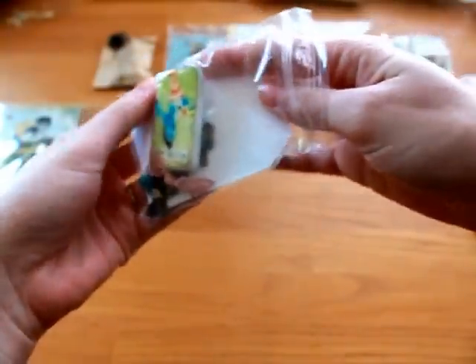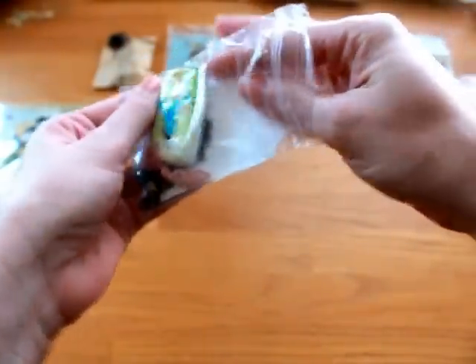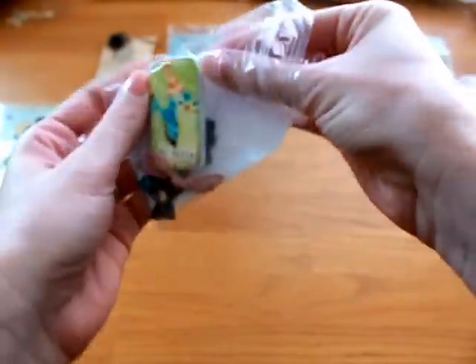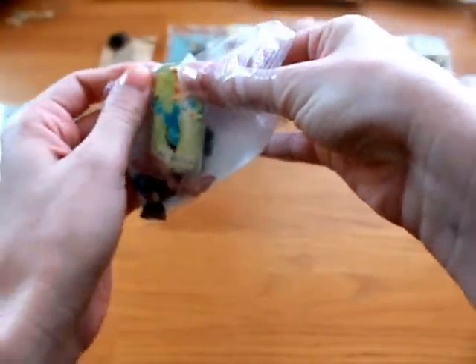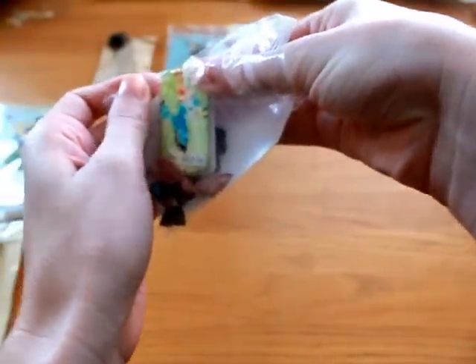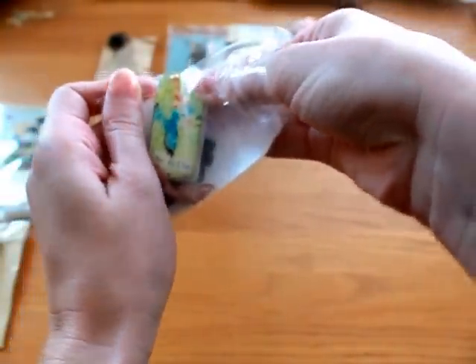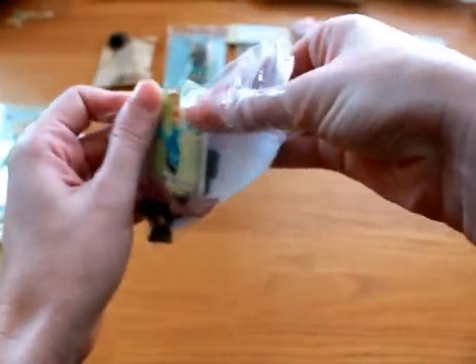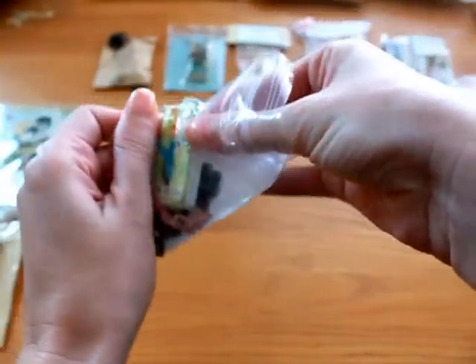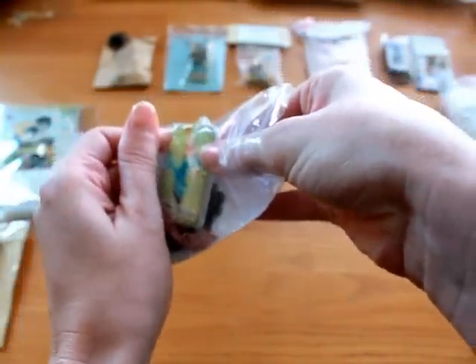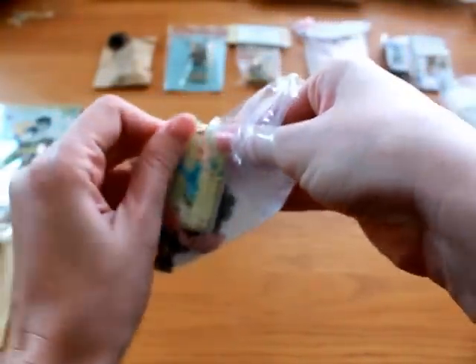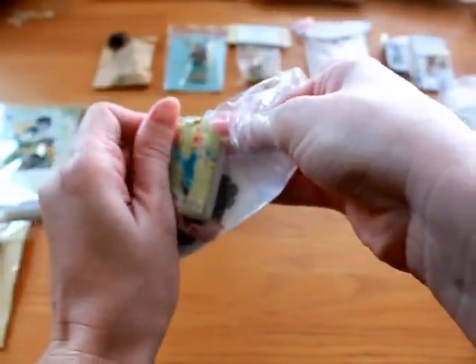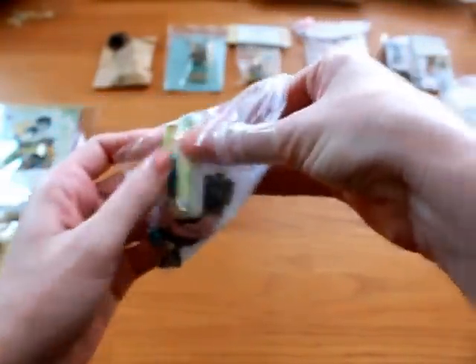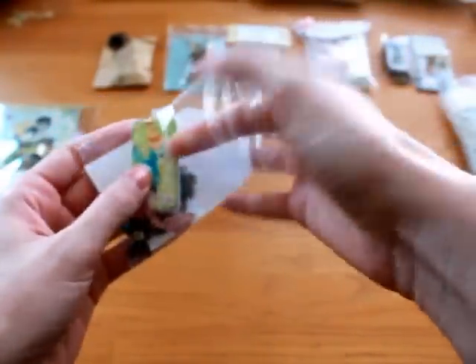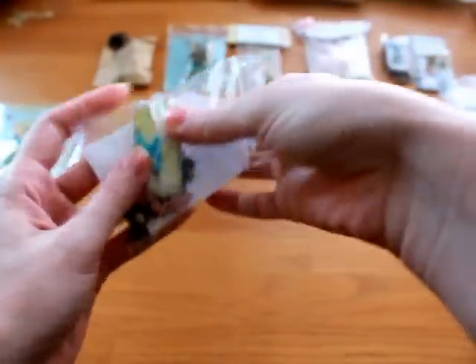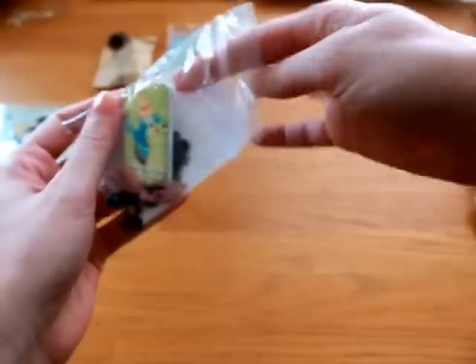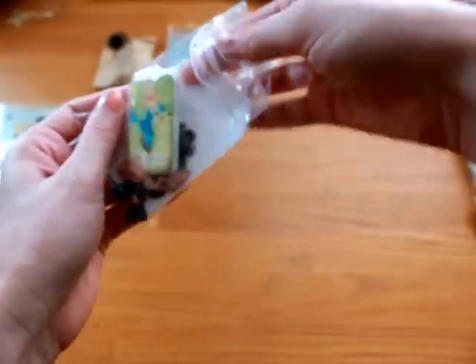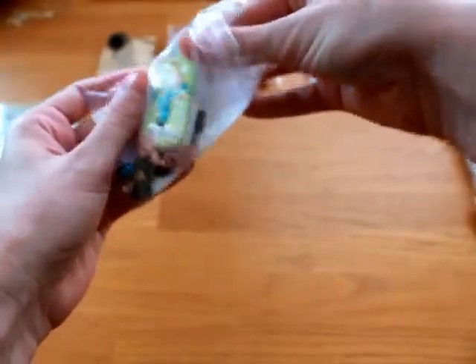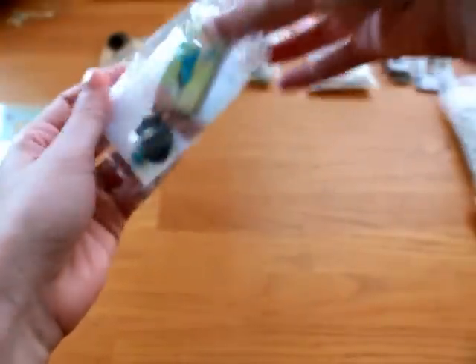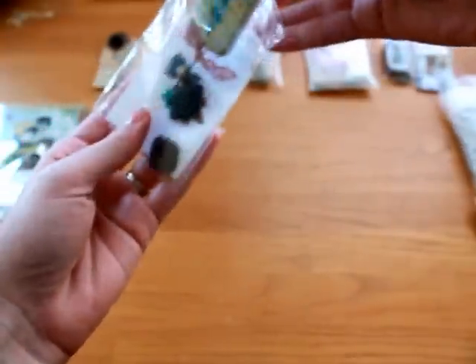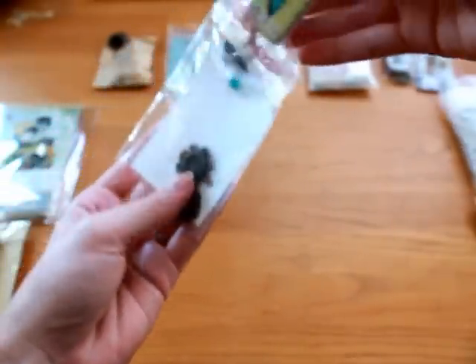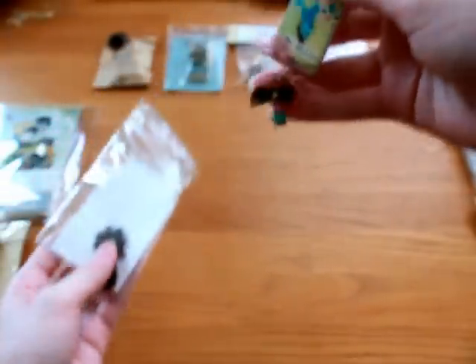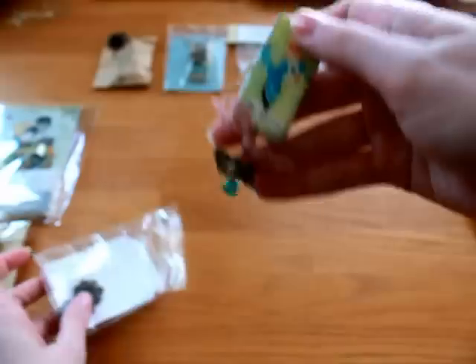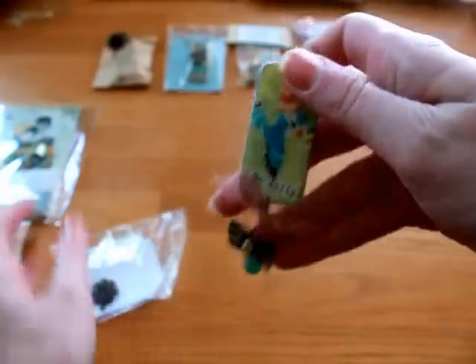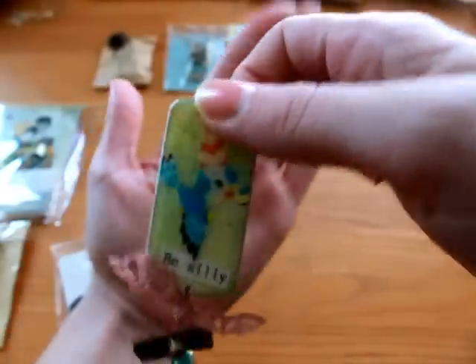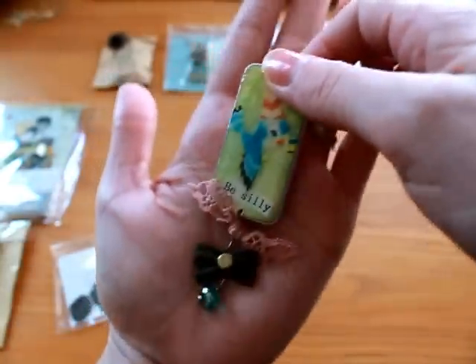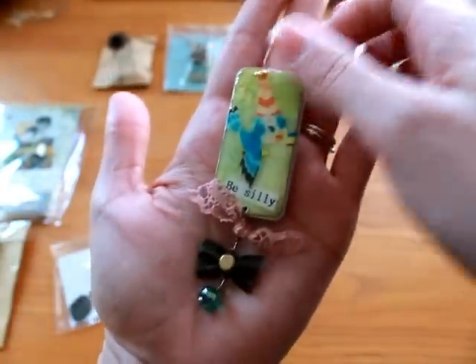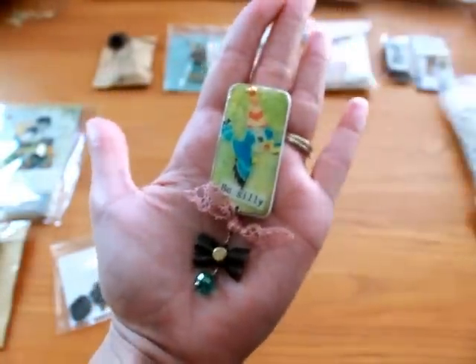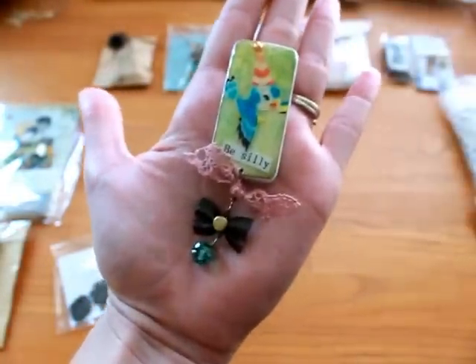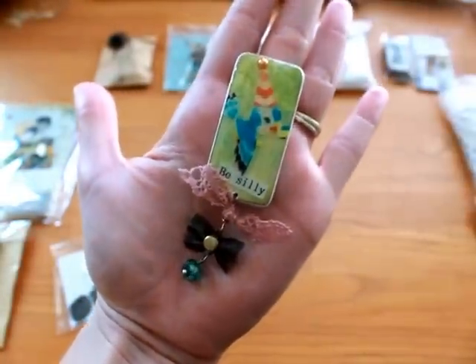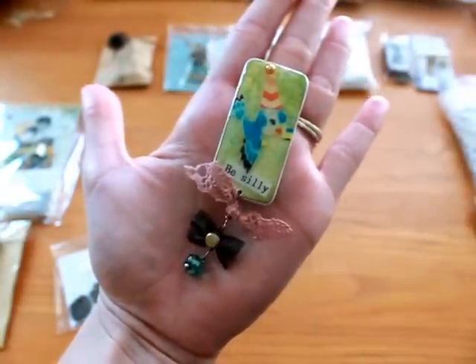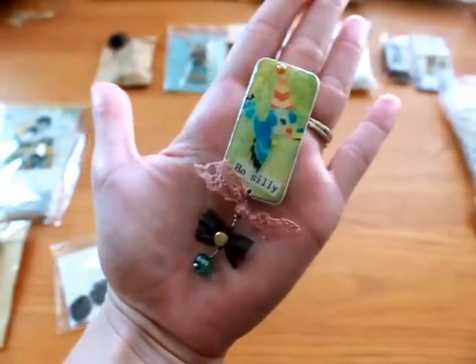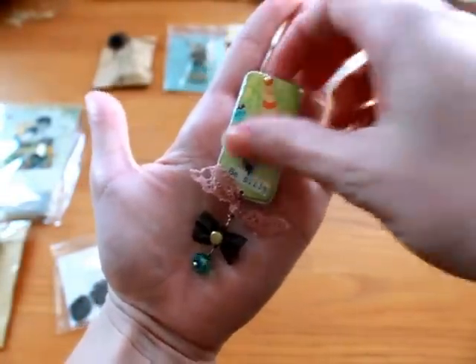I couldn't find my bales for anything, so I ended up sending a couple extra charms with mine since I couldn't find my bales. So there's mine.